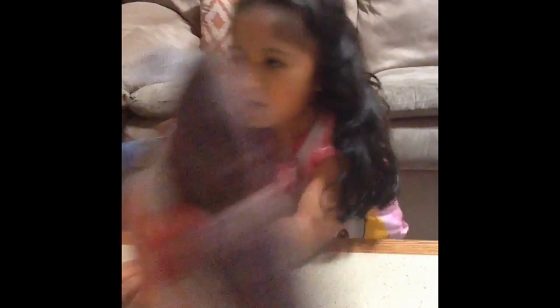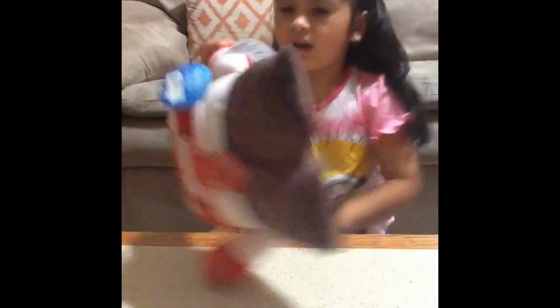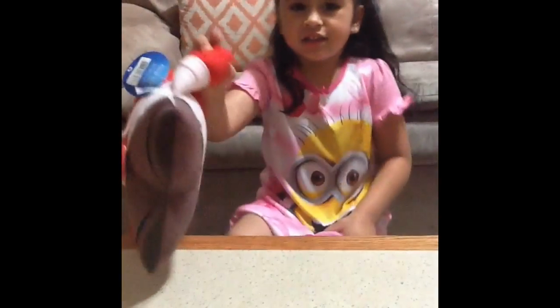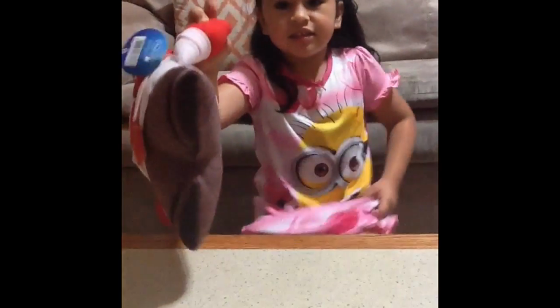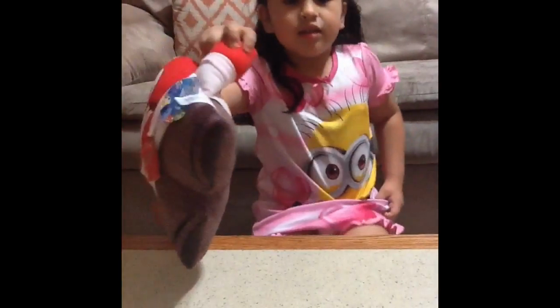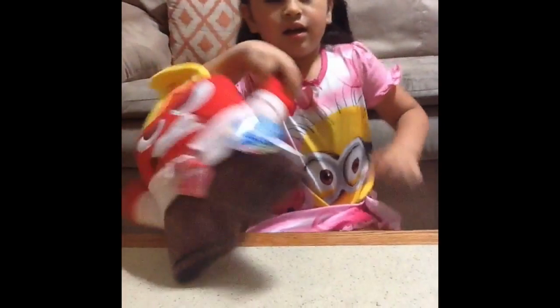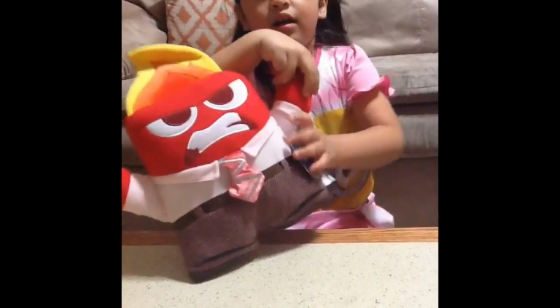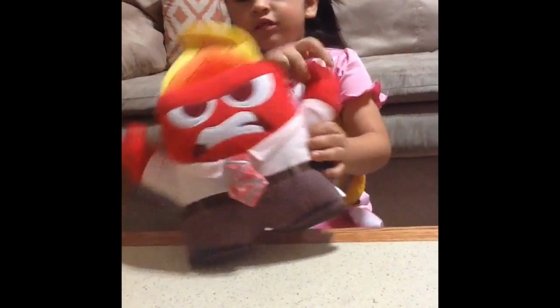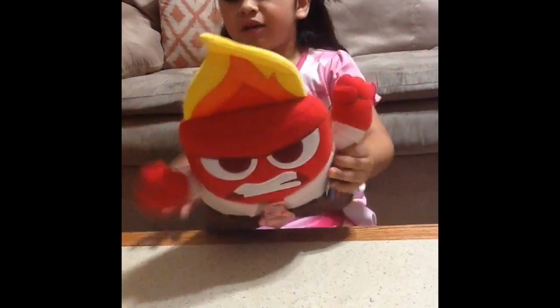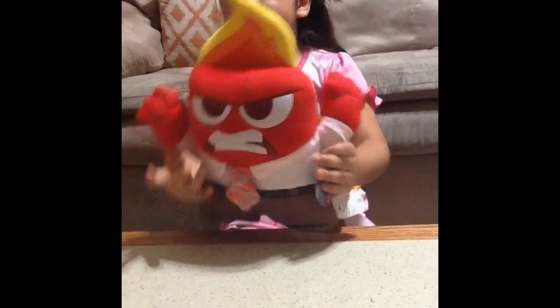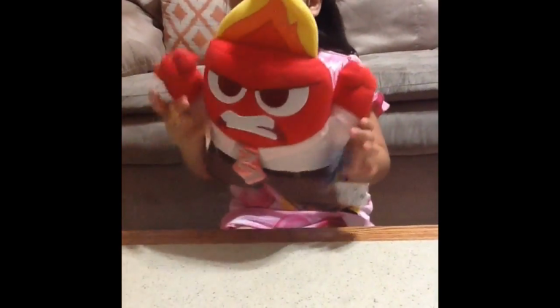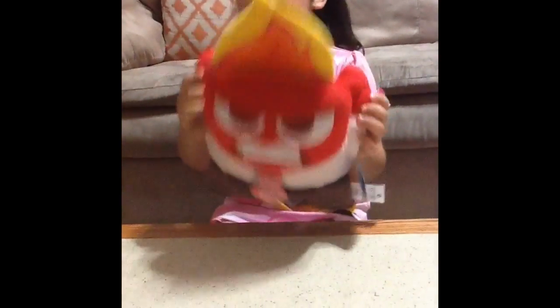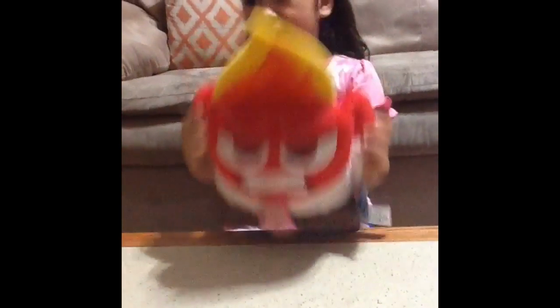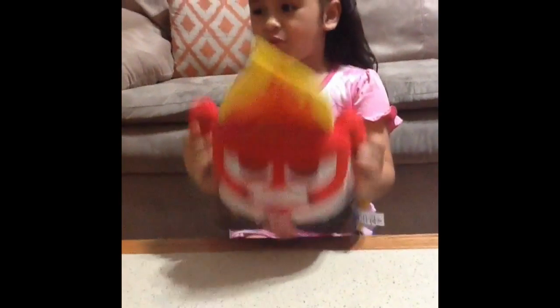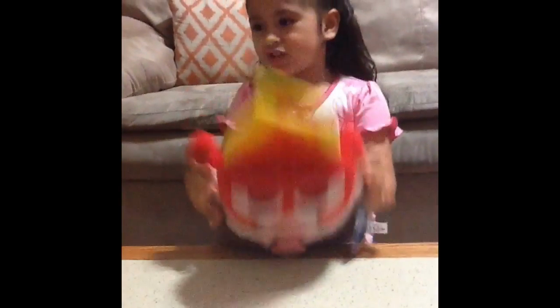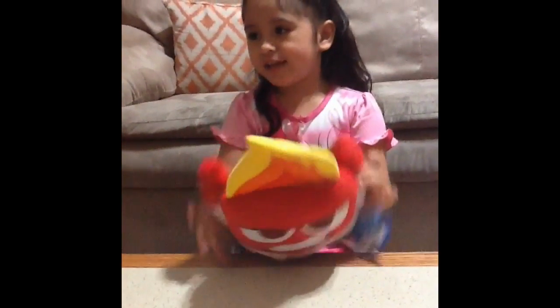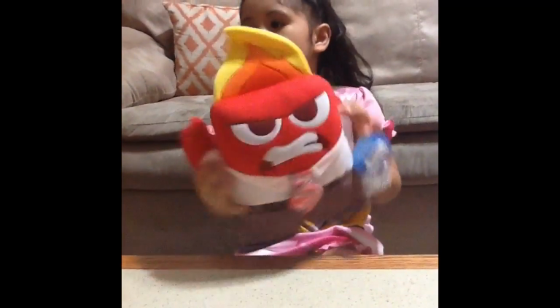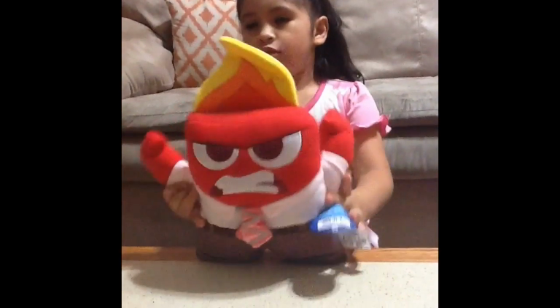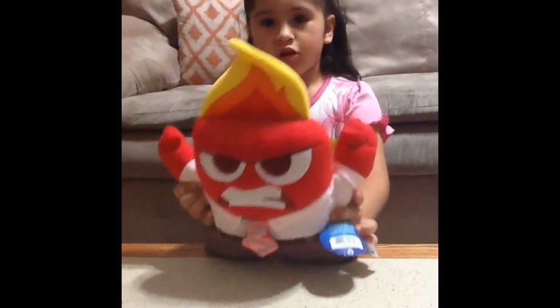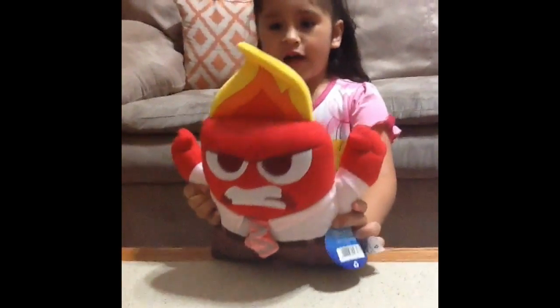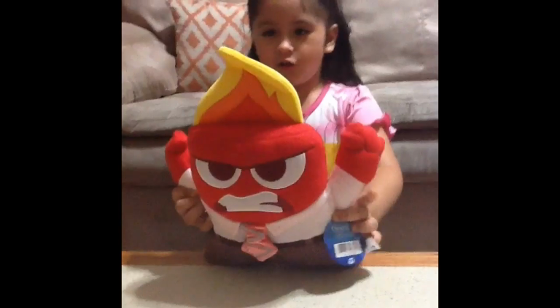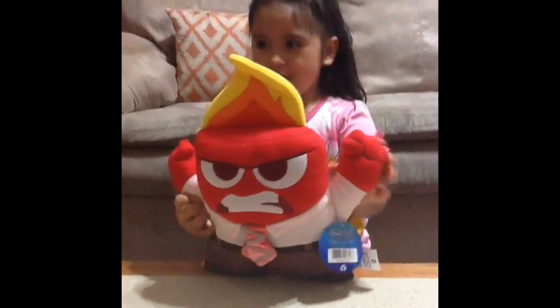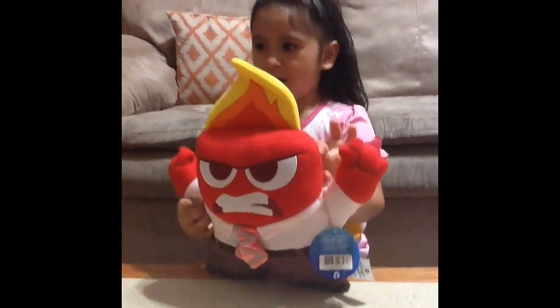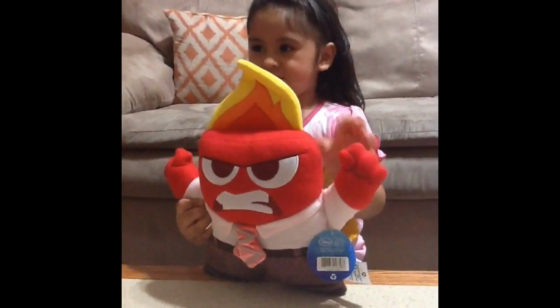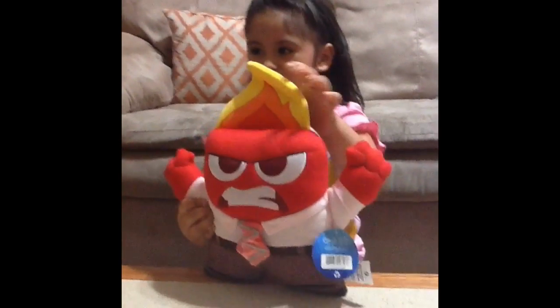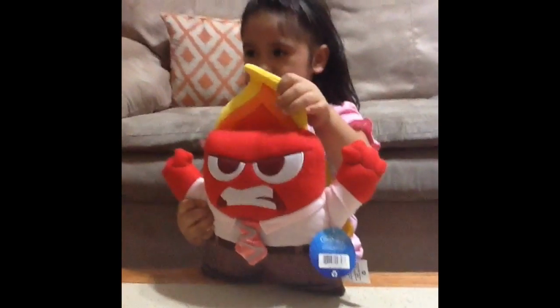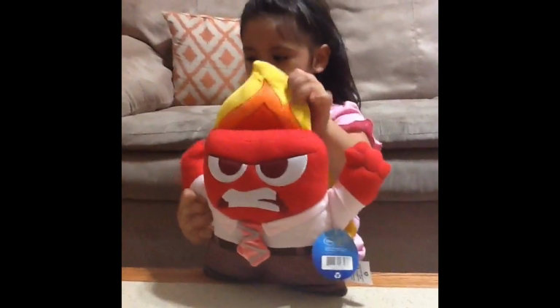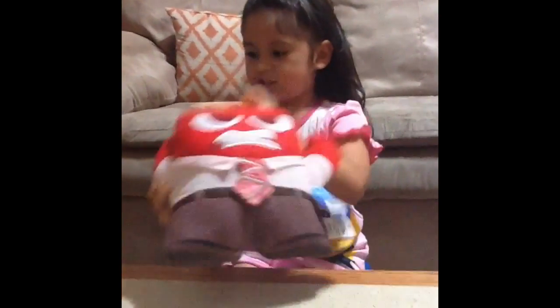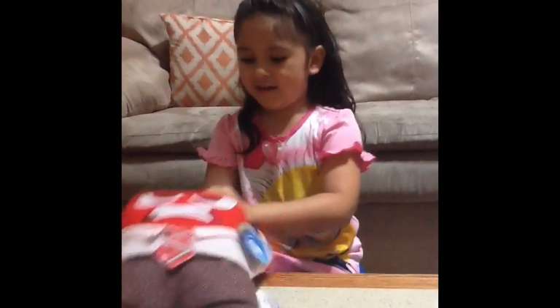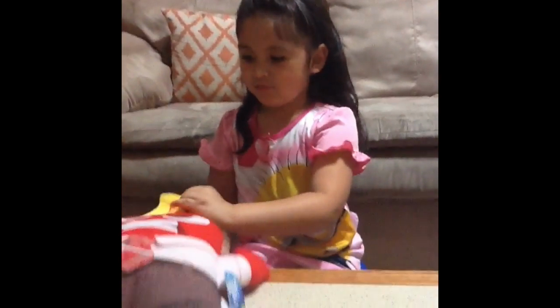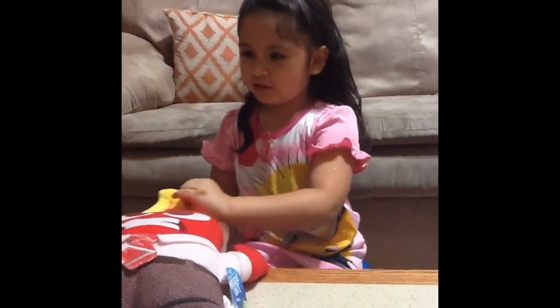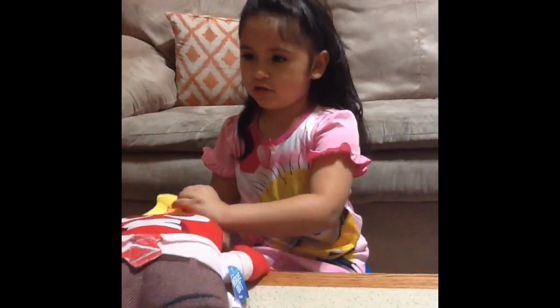Hi, this is my Anger doll and my daddy bought it today at Walmart. I hope you guys buy it. It's amazing for kids. It's from Inside Out, like the Joy doll.